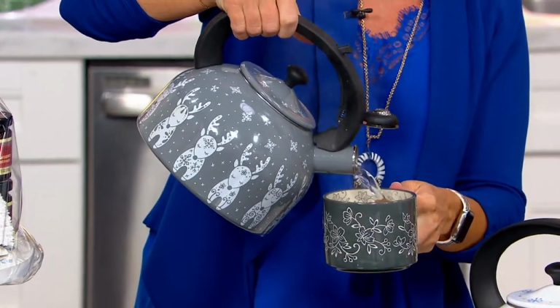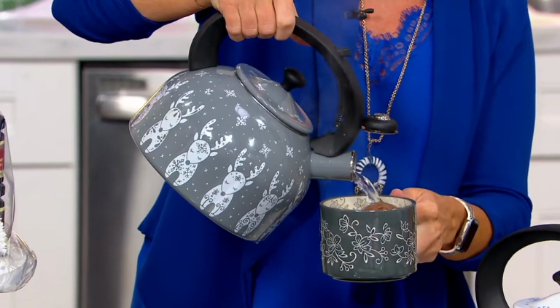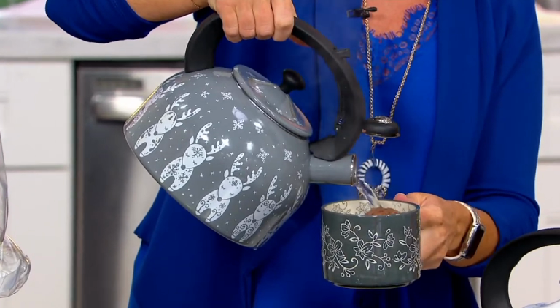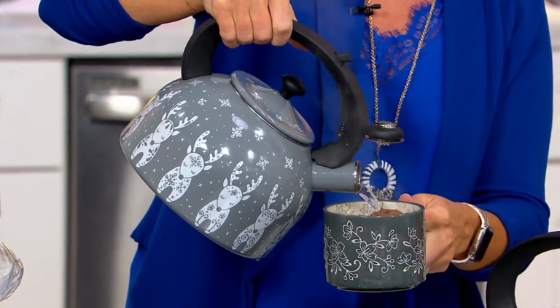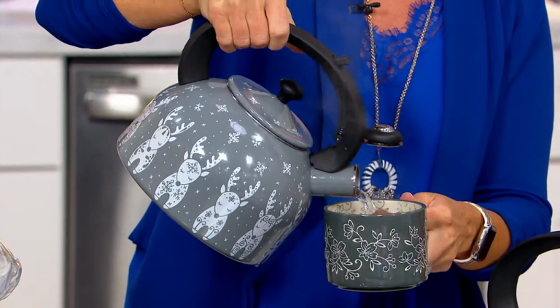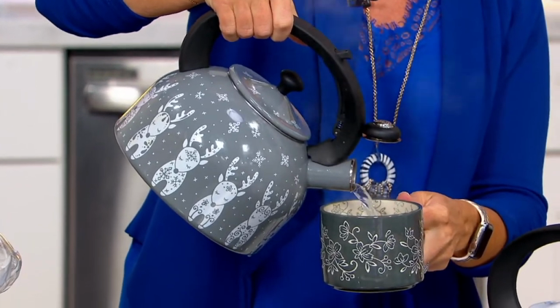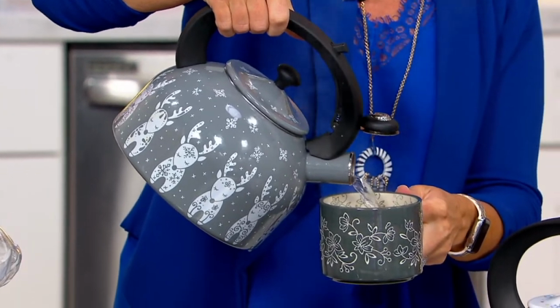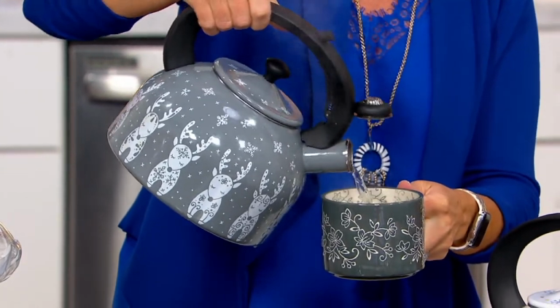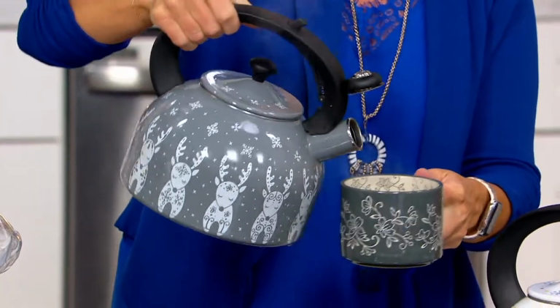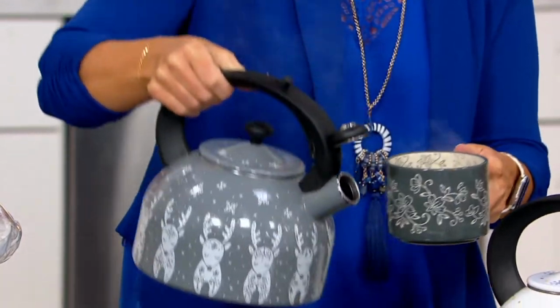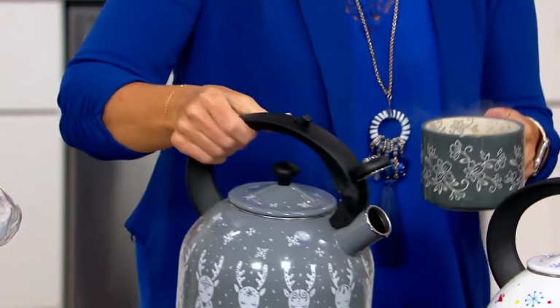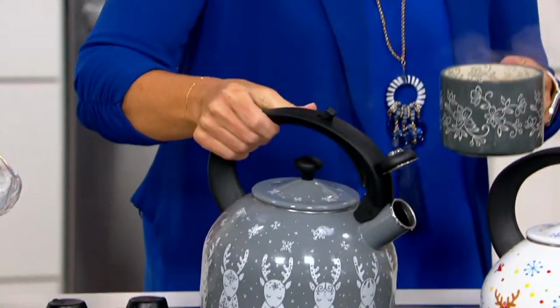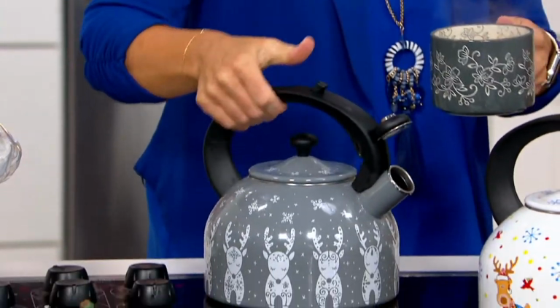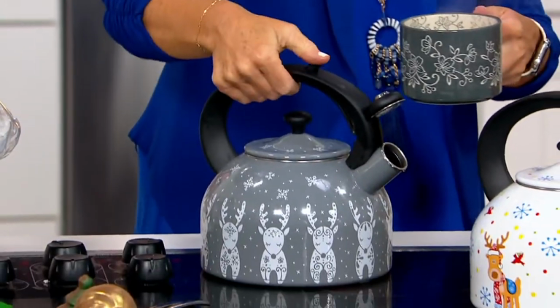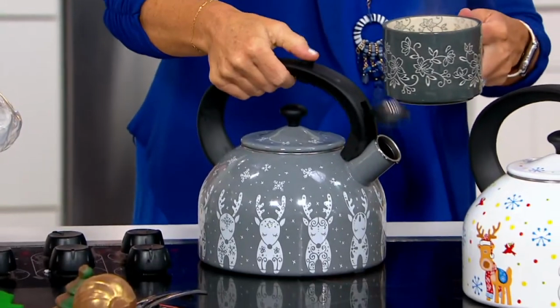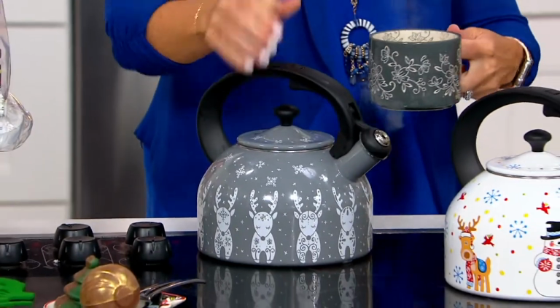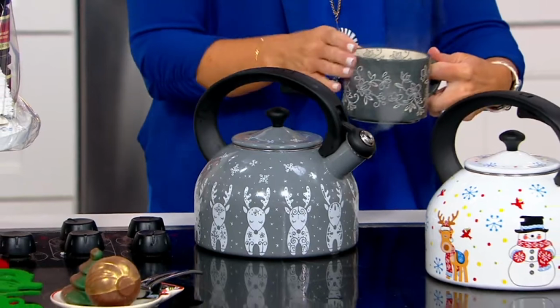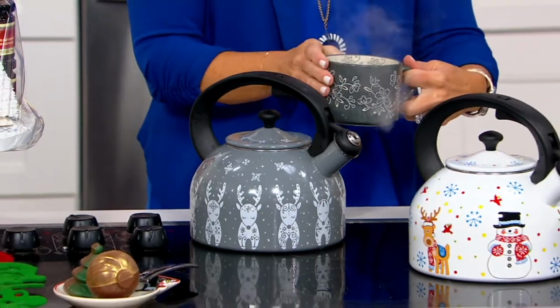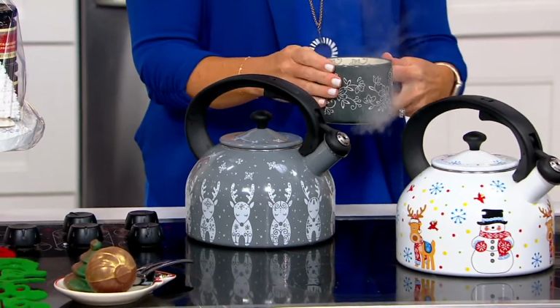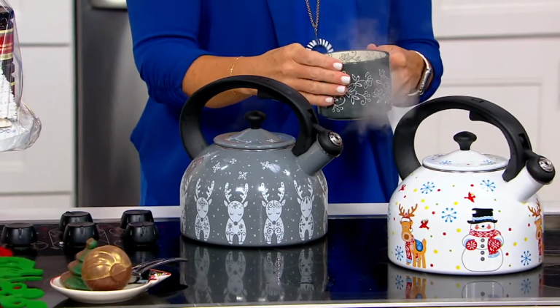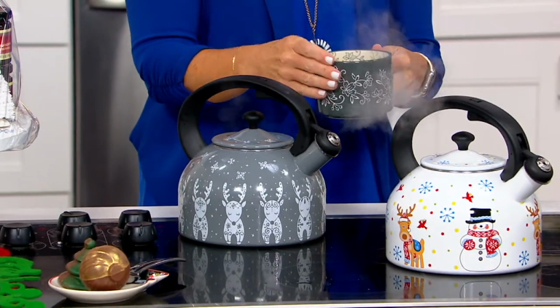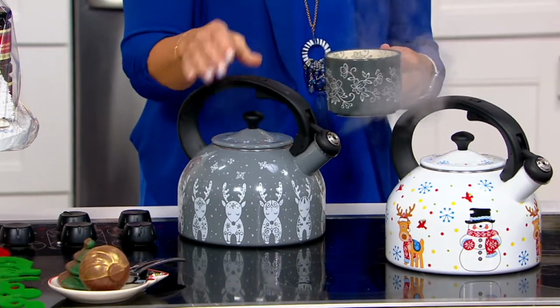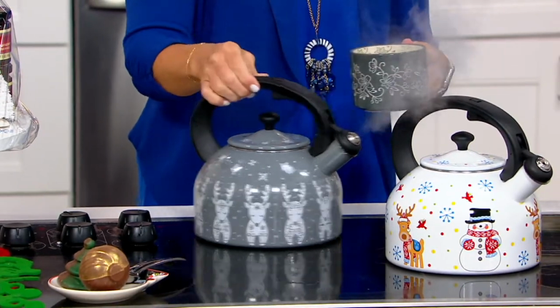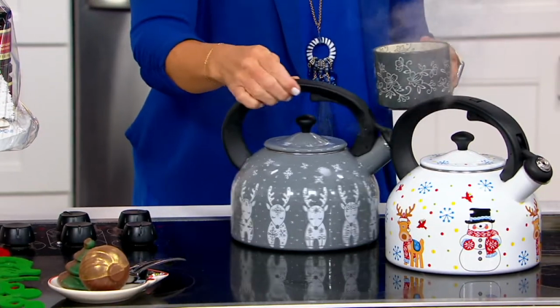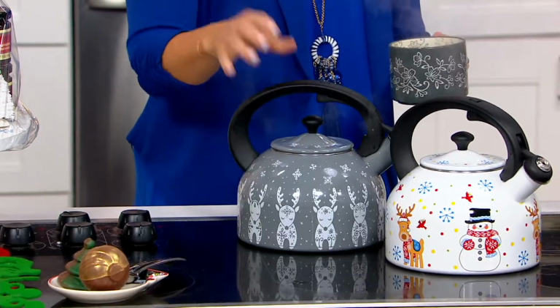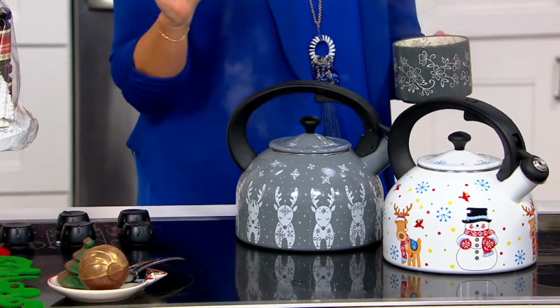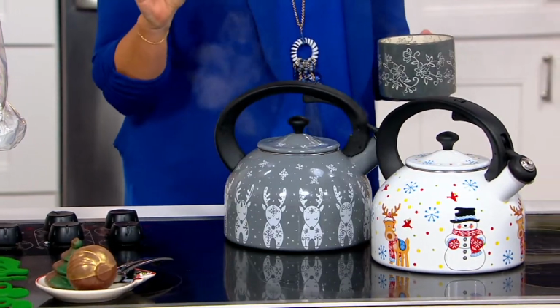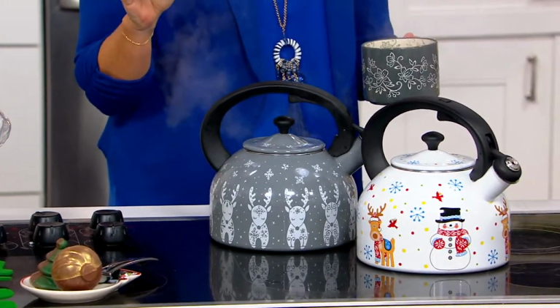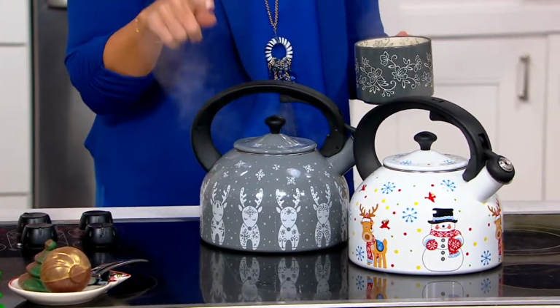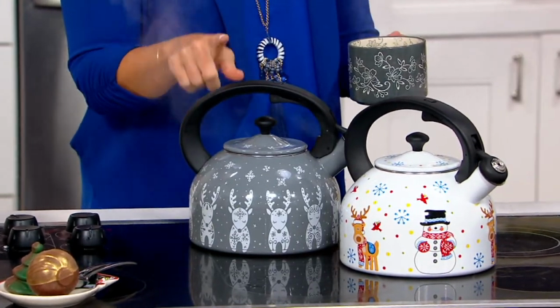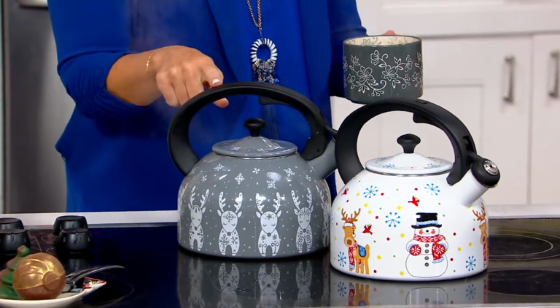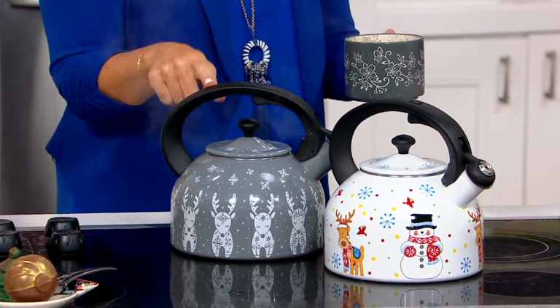I grew up with tea time in my house — my grandmother, my dad — we always shared a great cup of tea, whether it's to start the morning or to calm down the day. But how about some cocoa bombs? That looks fun.